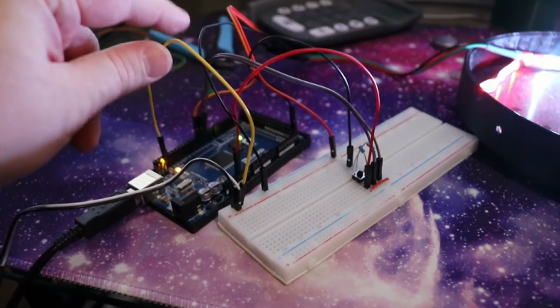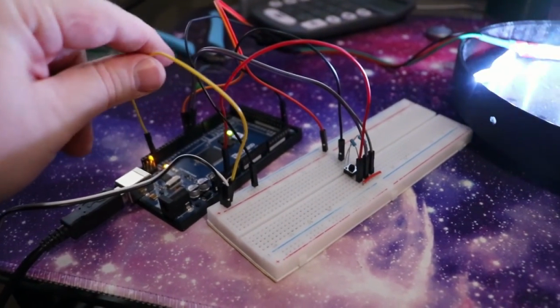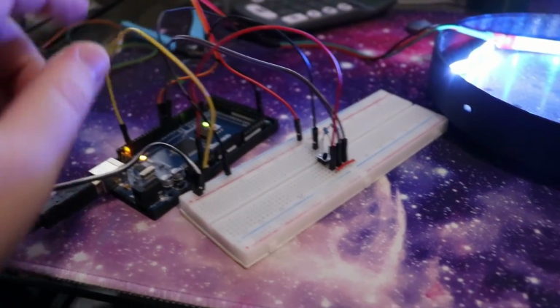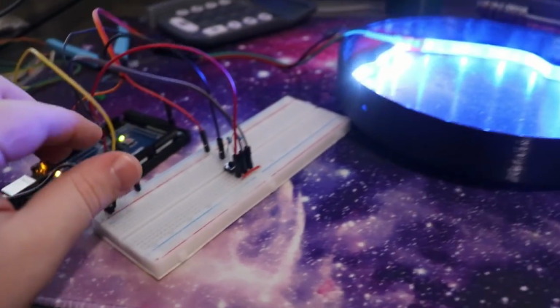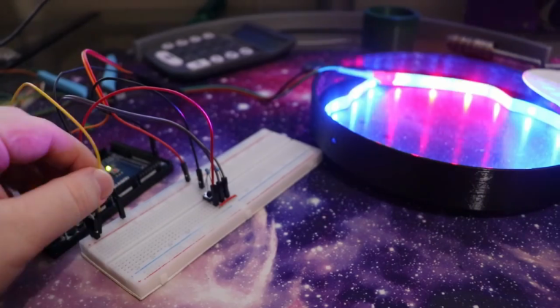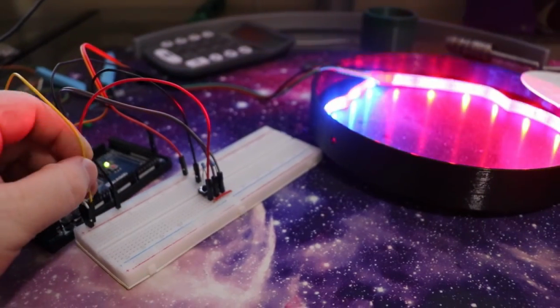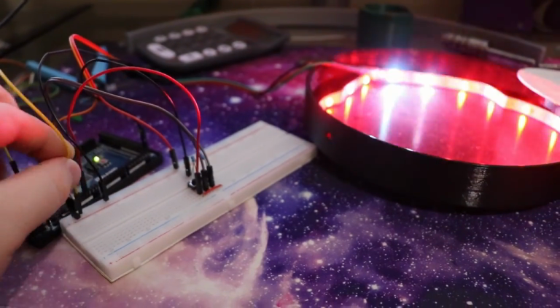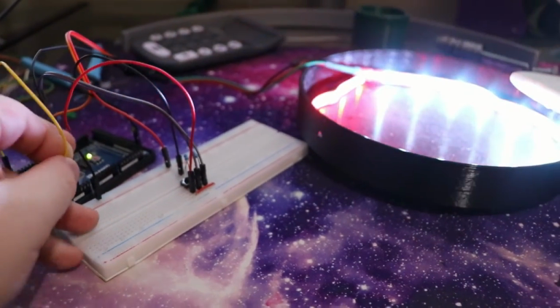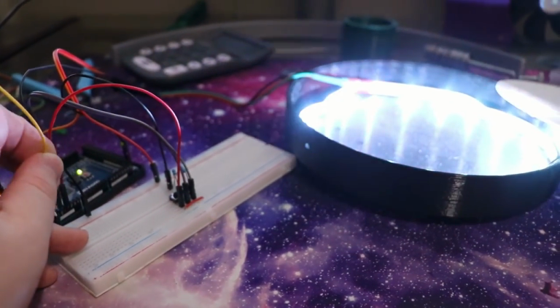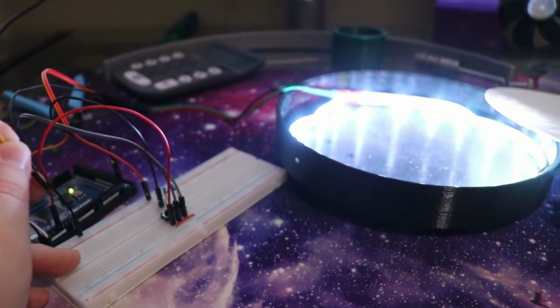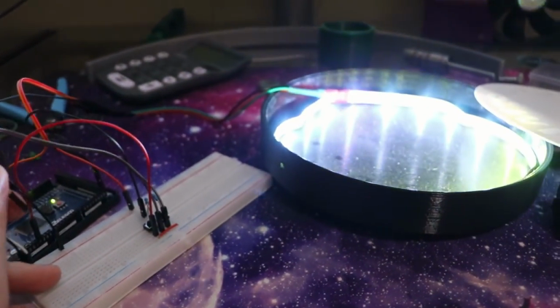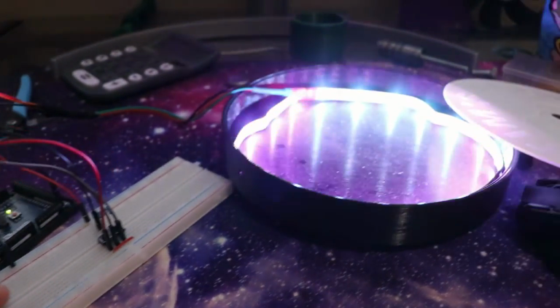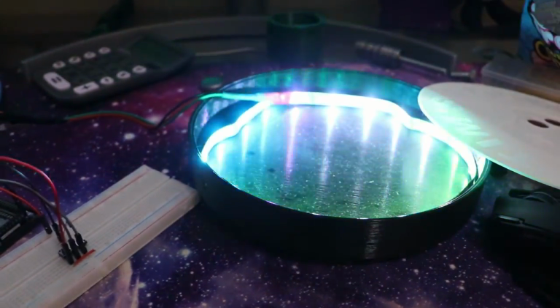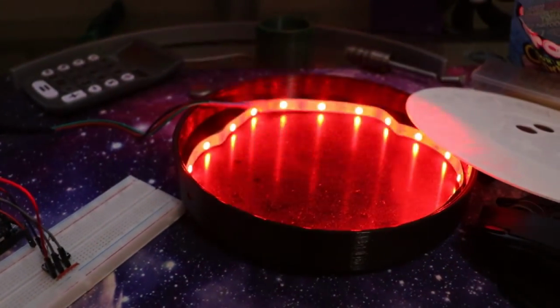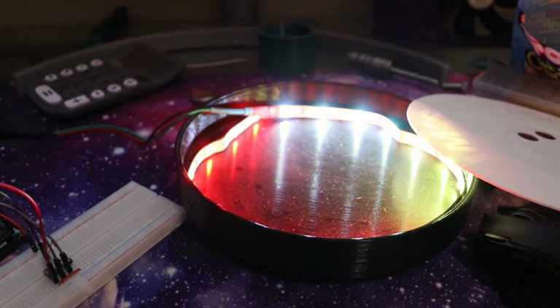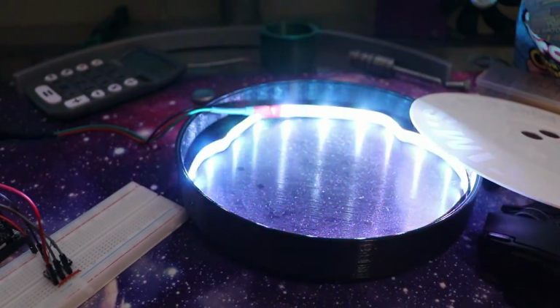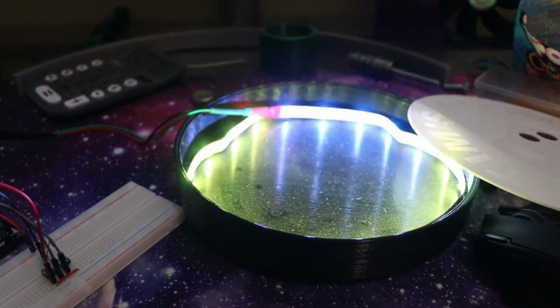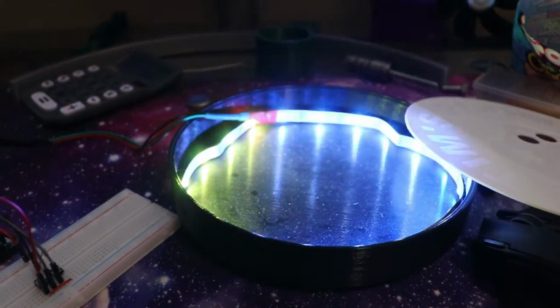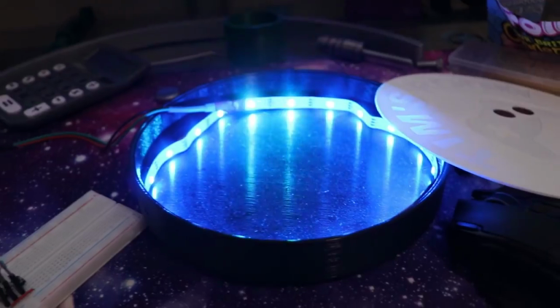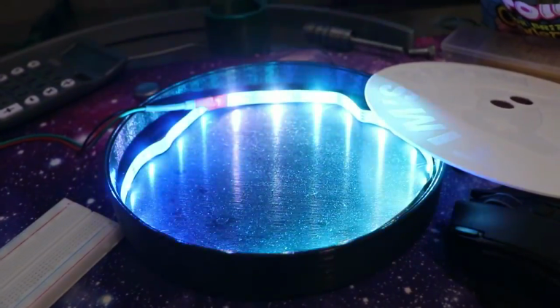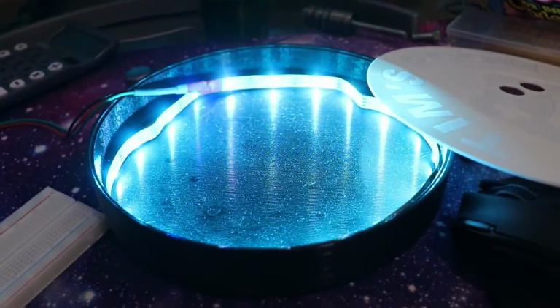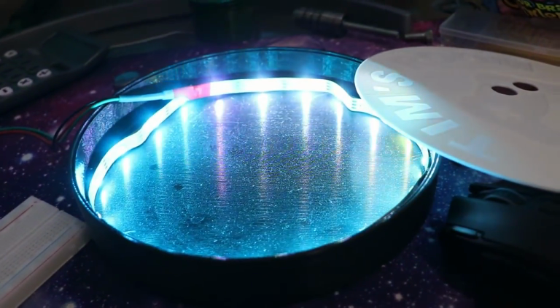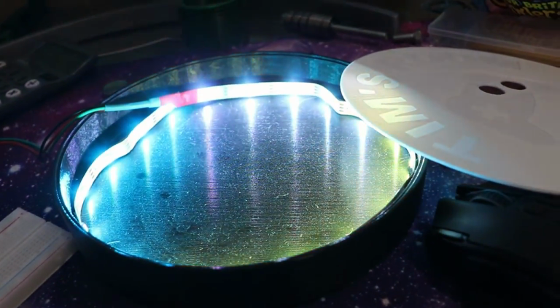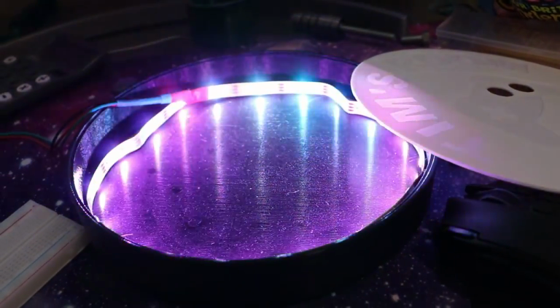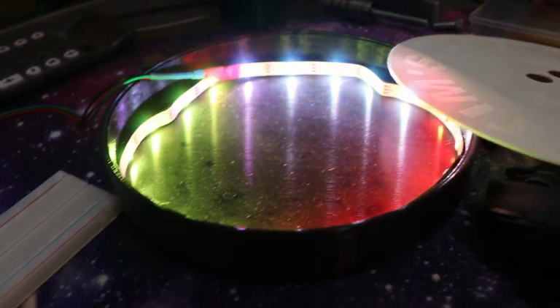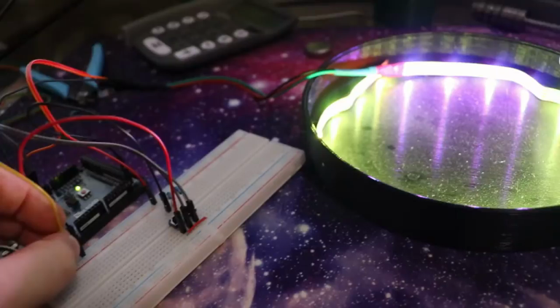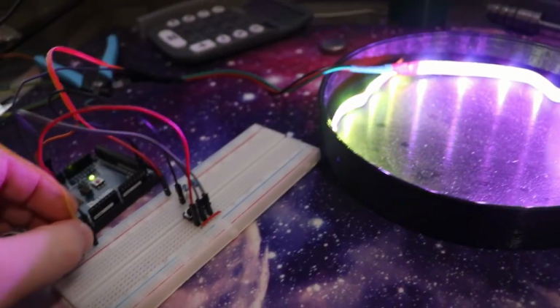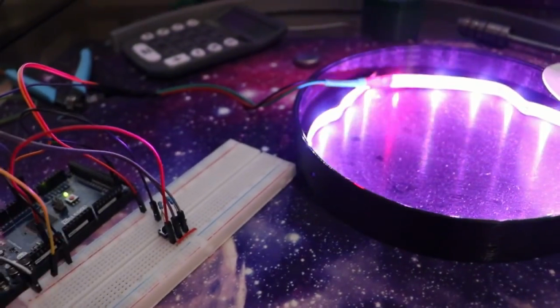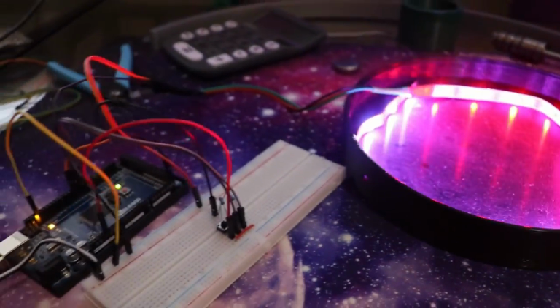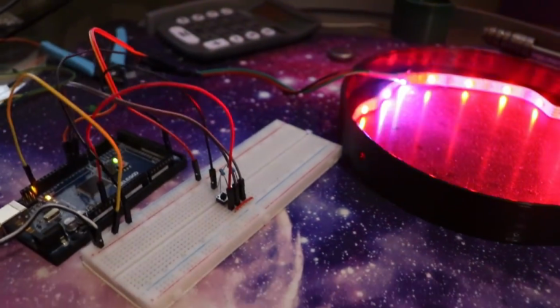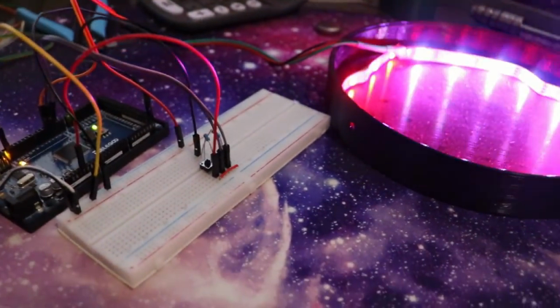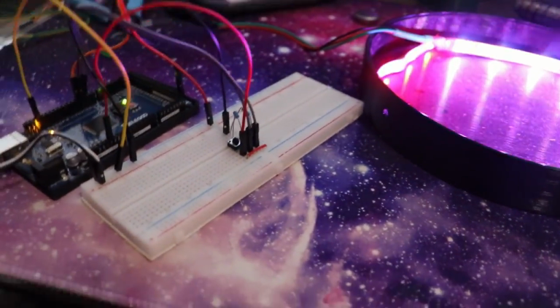One other important thing when you're using these RGB LEDs is that you have to make sure the ground of your power supply is connected to the ground of your Arduino - that's this yellow cable right here. If I disconnect that yellow cable, the LEDs just go haywire - they don't know what to do with themselves. You've got to make sure that they are on the same grounding plane. As soon as you plug that ground back in, they work perfectly.